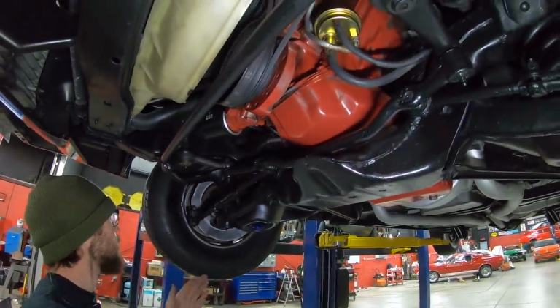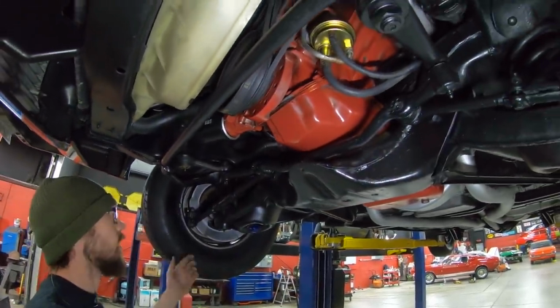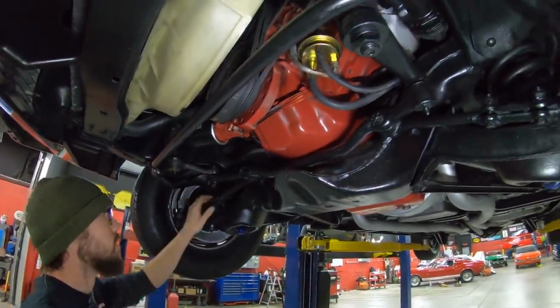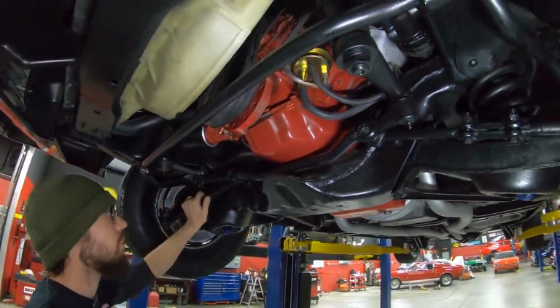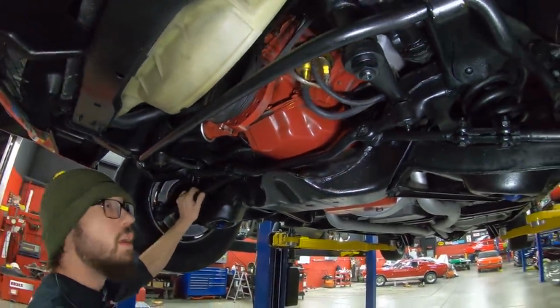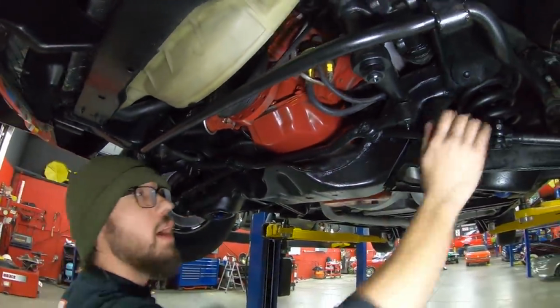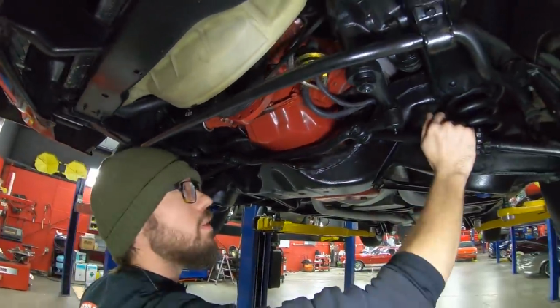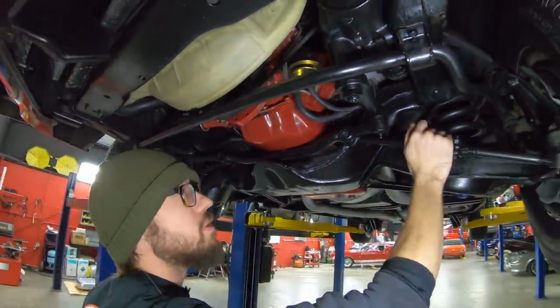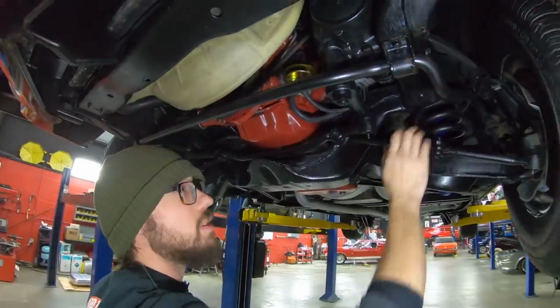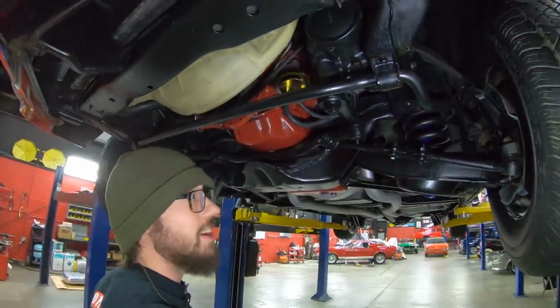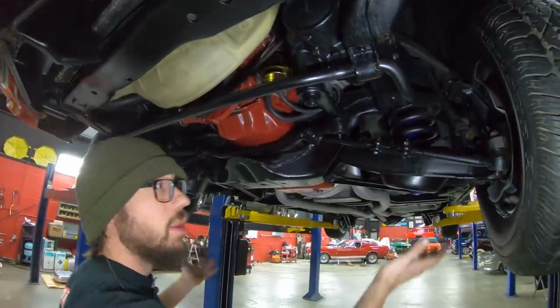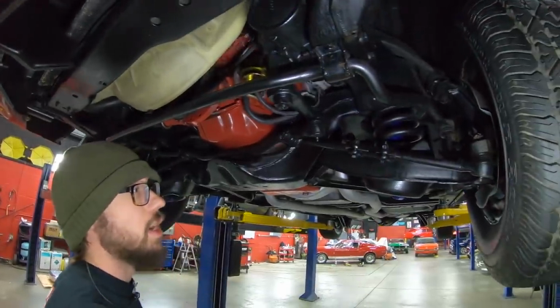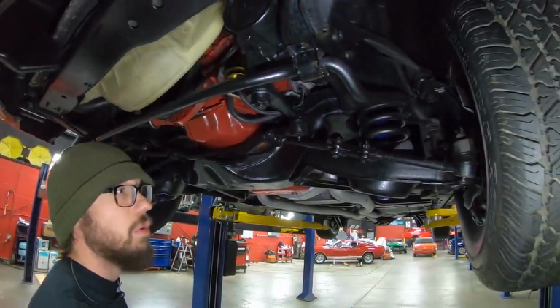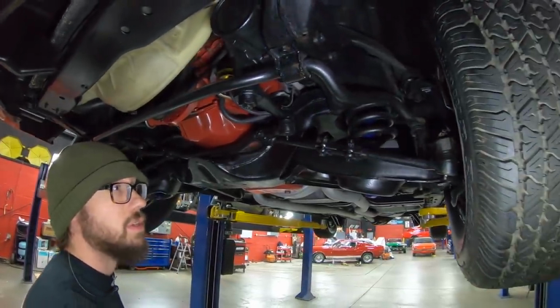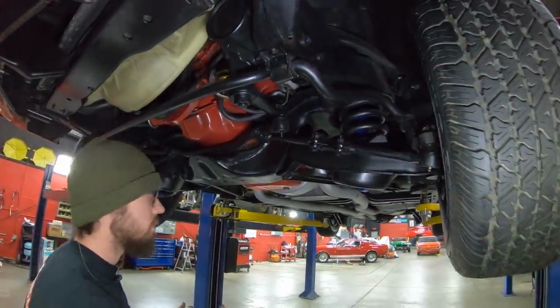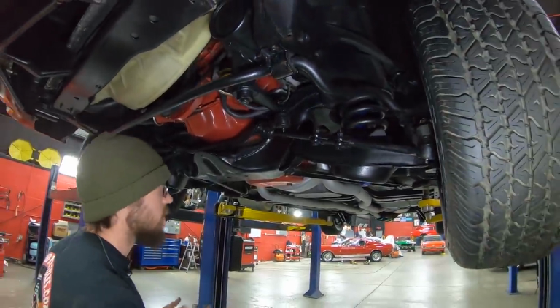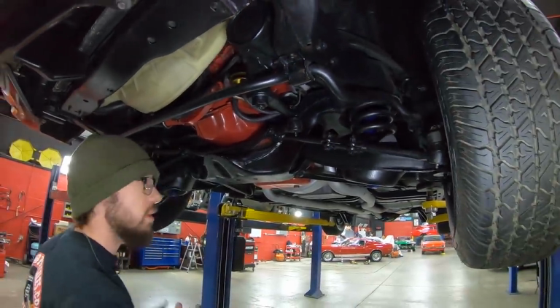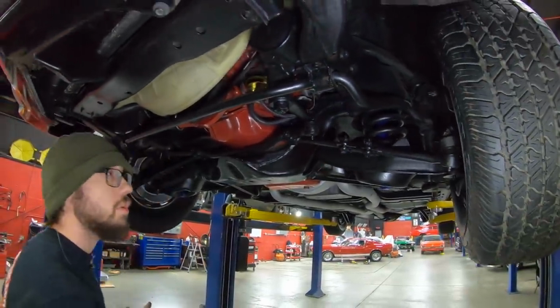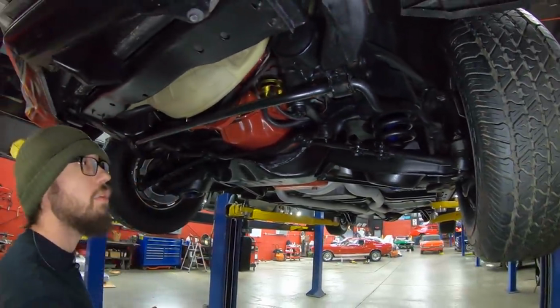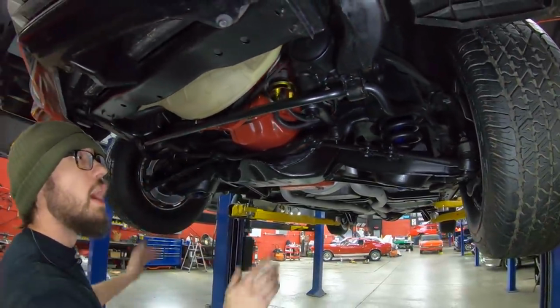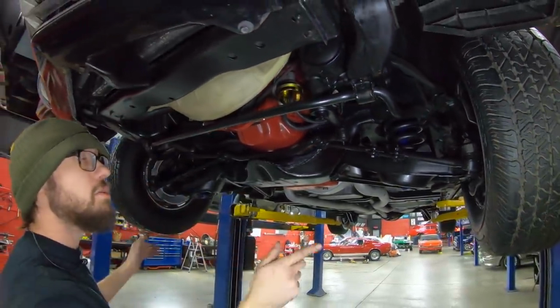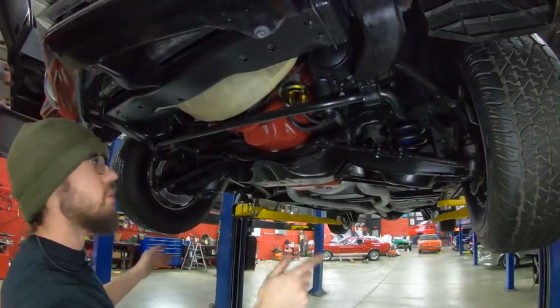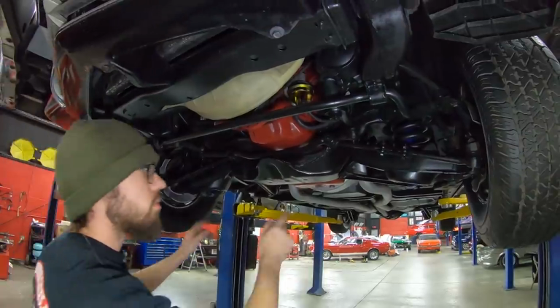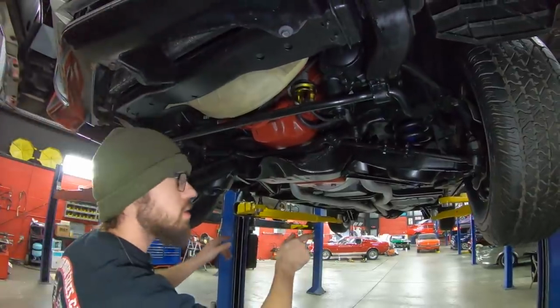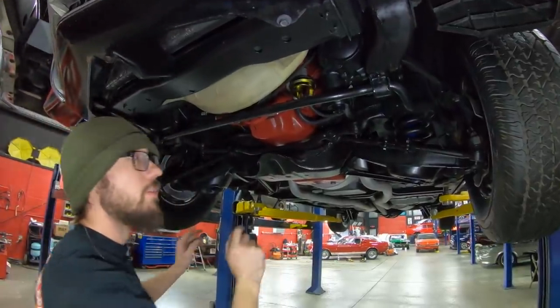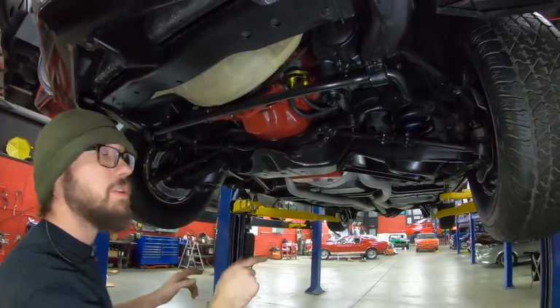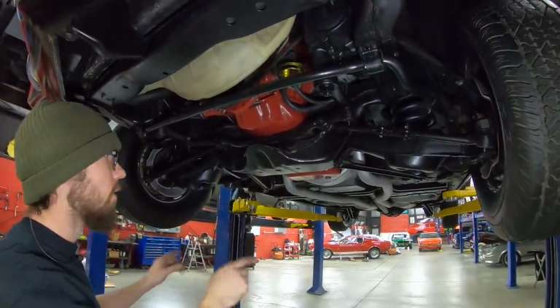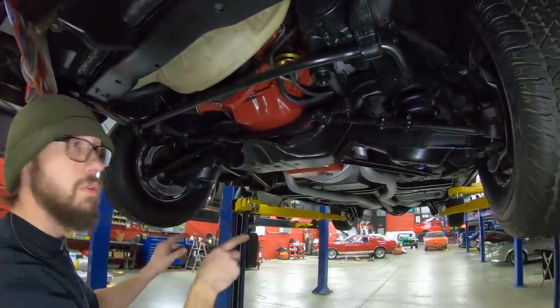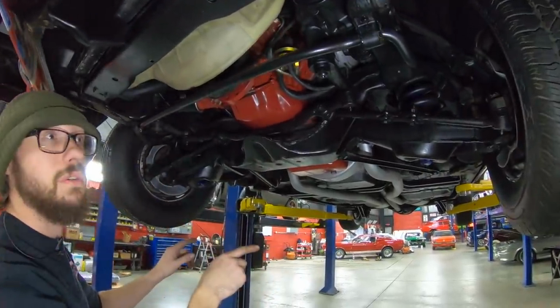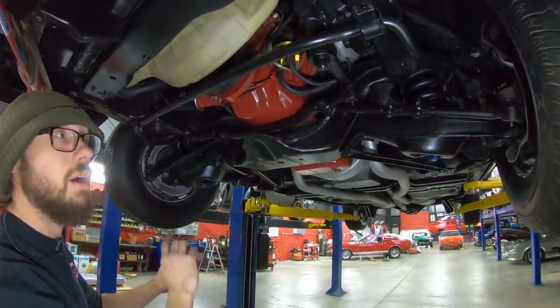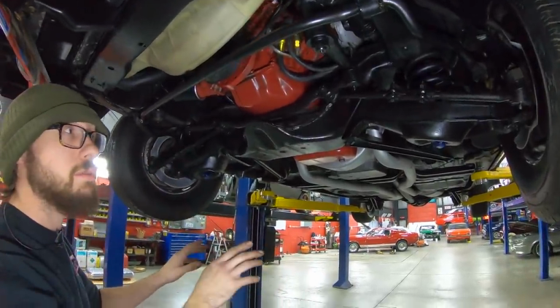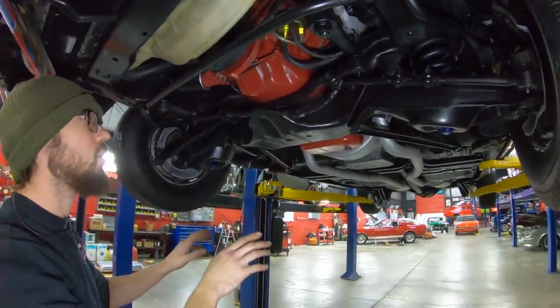Everything feels nice and tight, and we'll actually unload all this stuff and make sure that everything is in good health. Disc brakes in the front, drum brakes in the rear. And the wheel cylinders in the rear — brand spanking new. You don't got to worry about that.